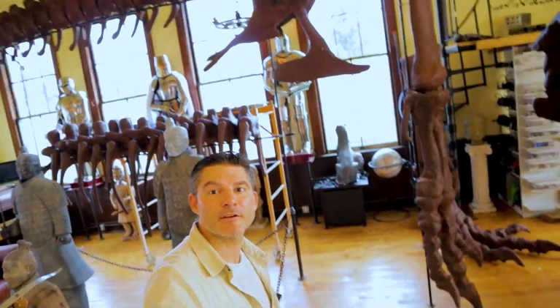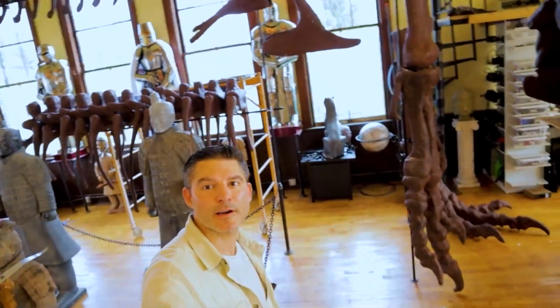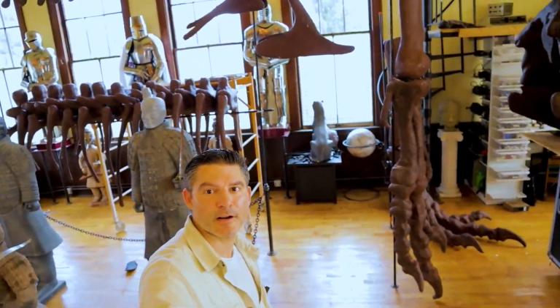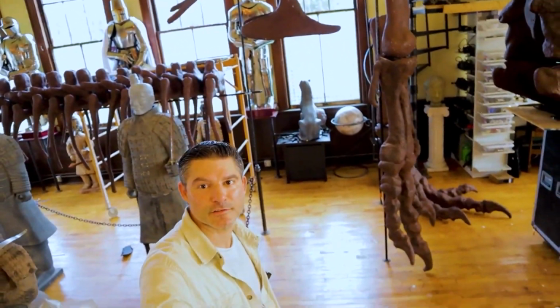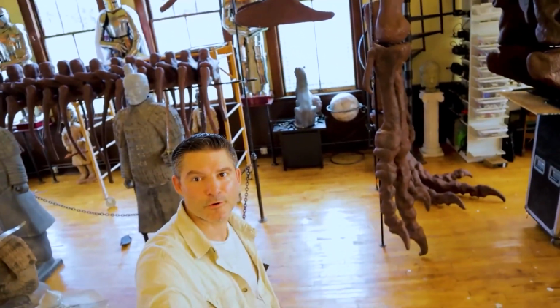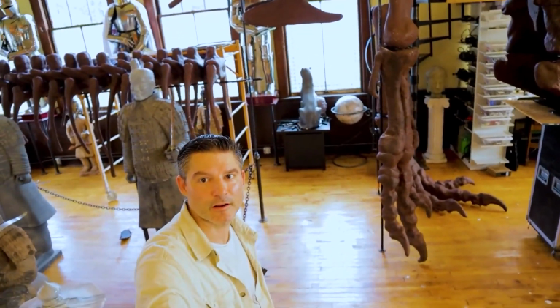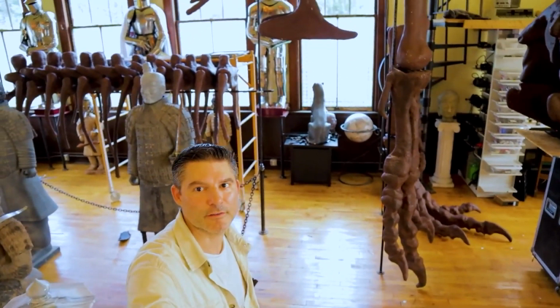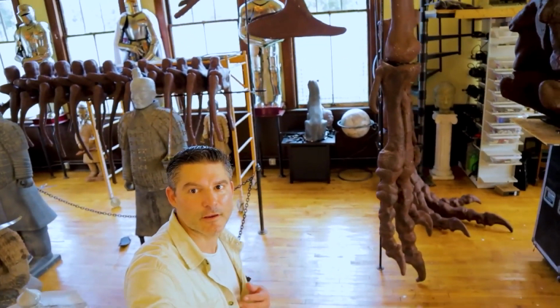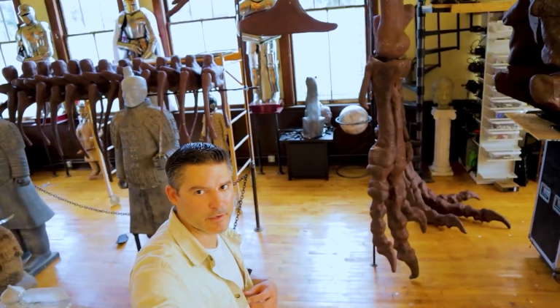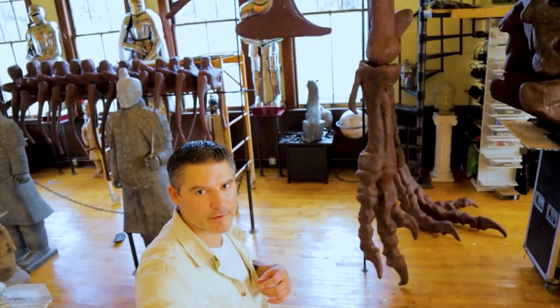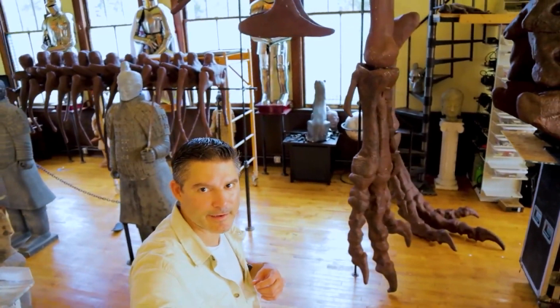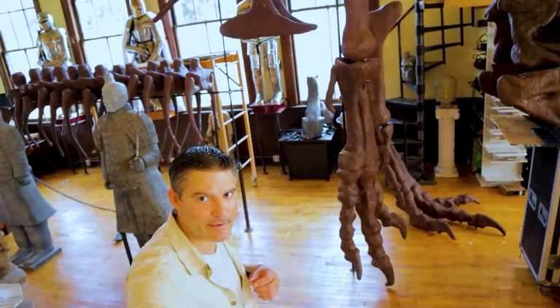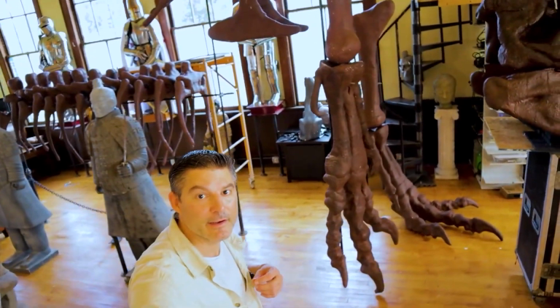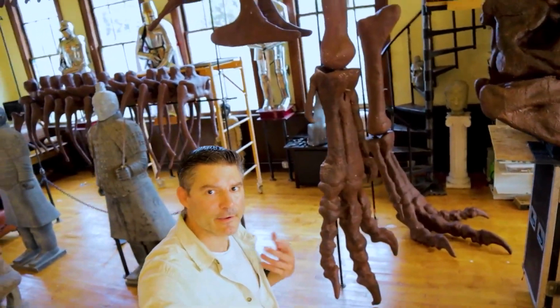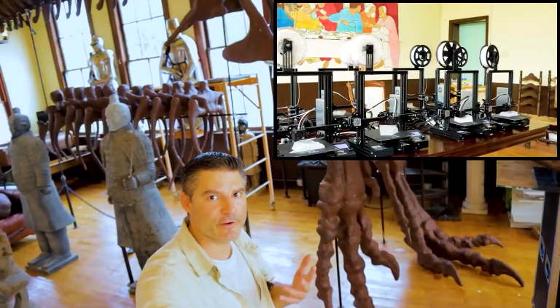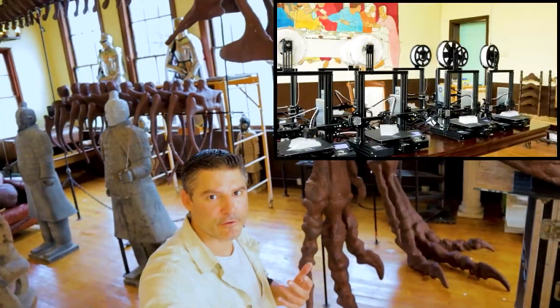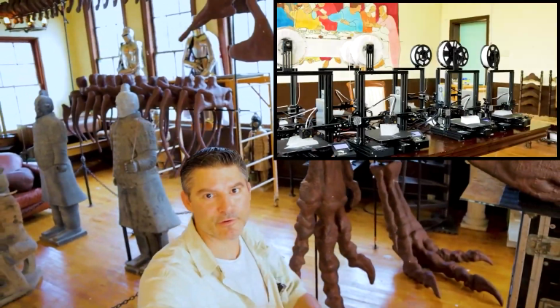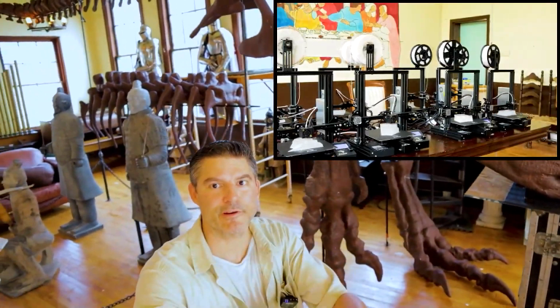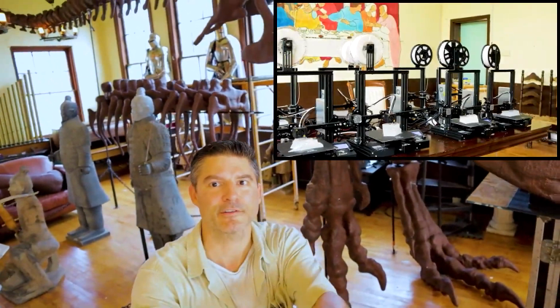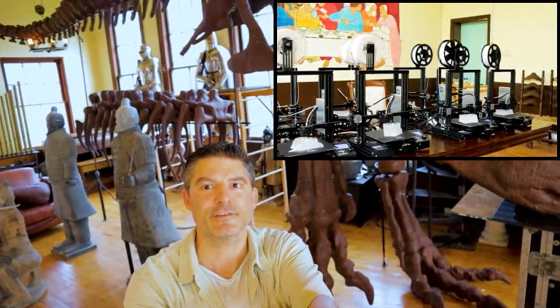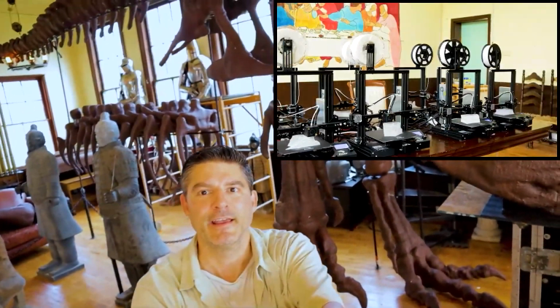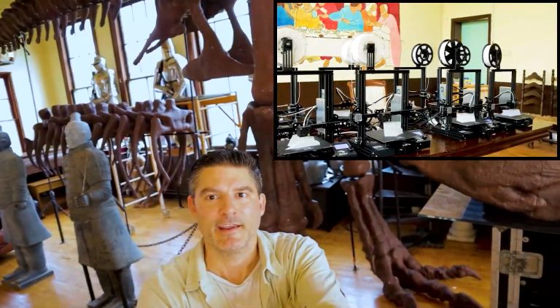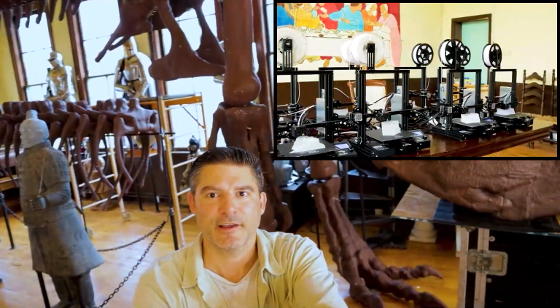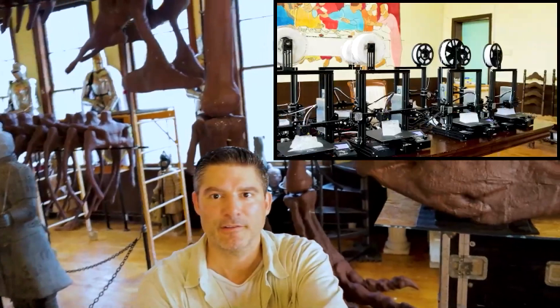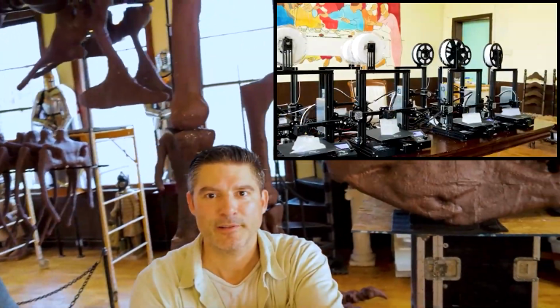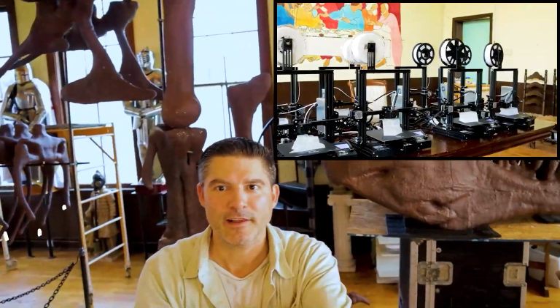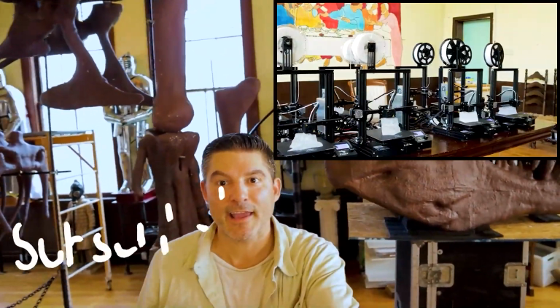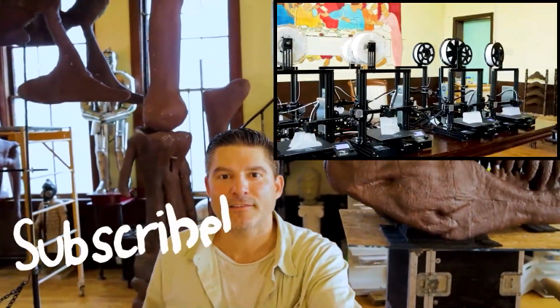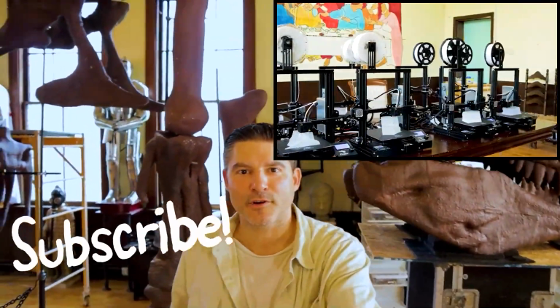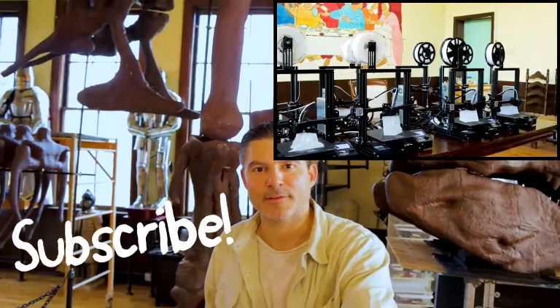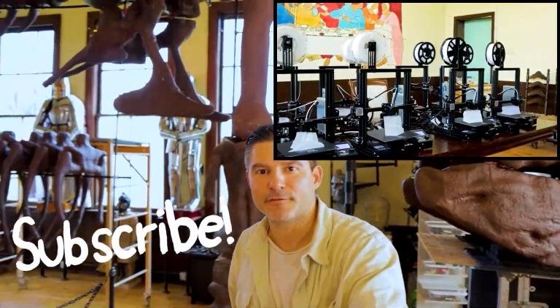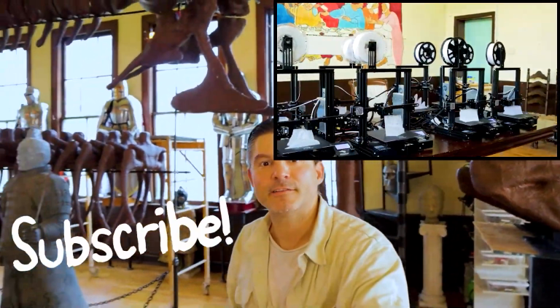Let me know what kind of projects you're working on using this 3D printing technique. I use the Ender 3 Pro 3D printers. If you like what you see, please like and subscribe and tell your friends.